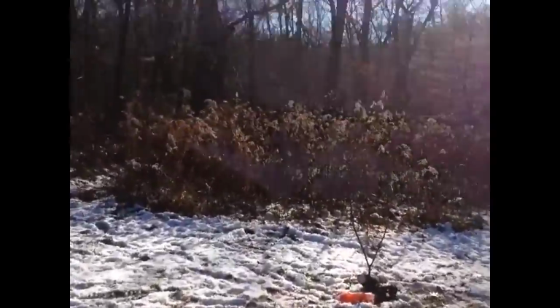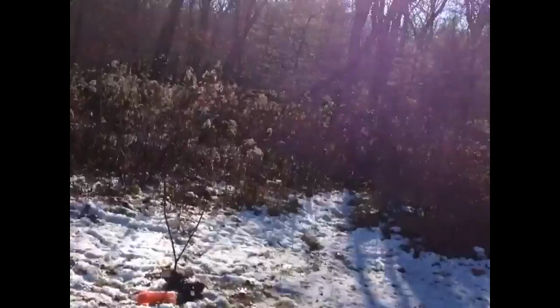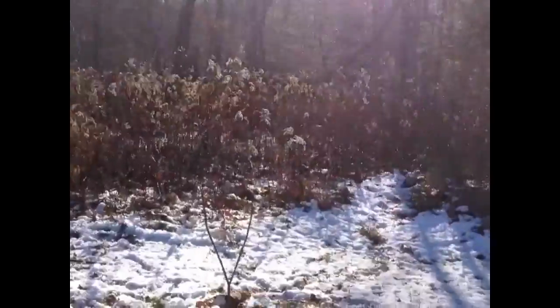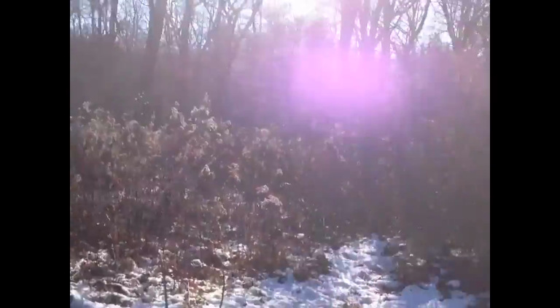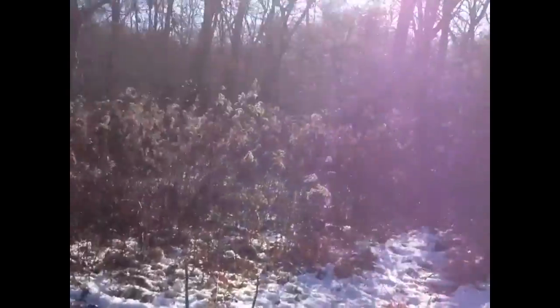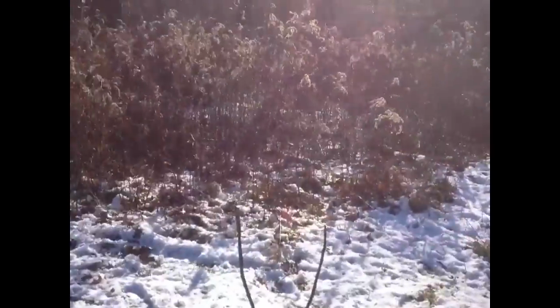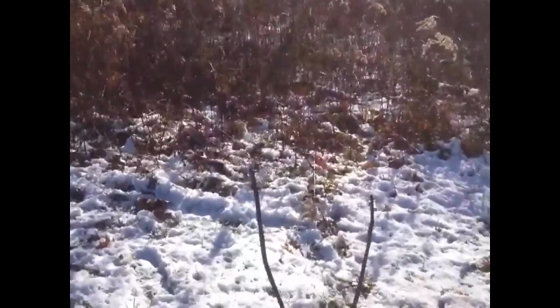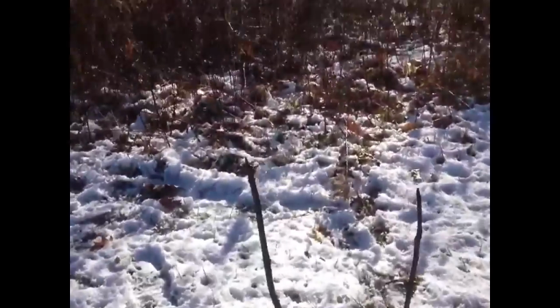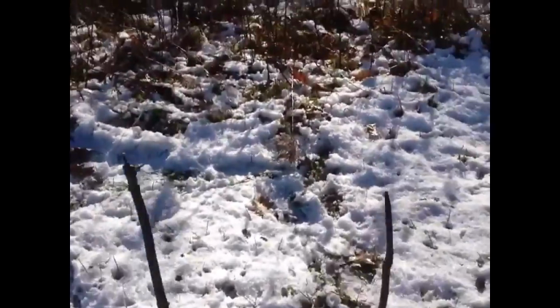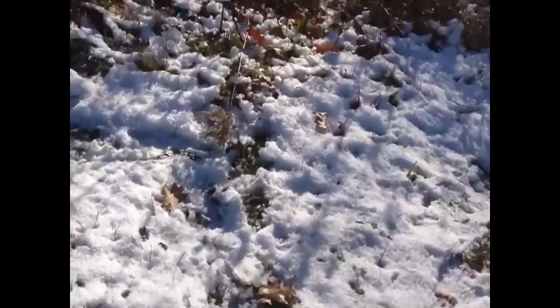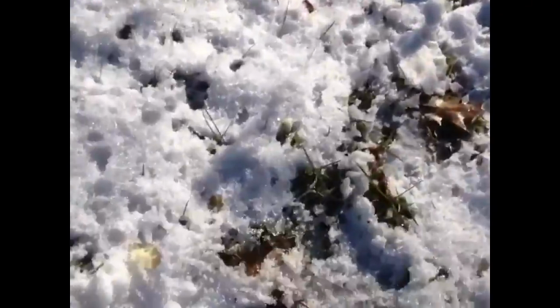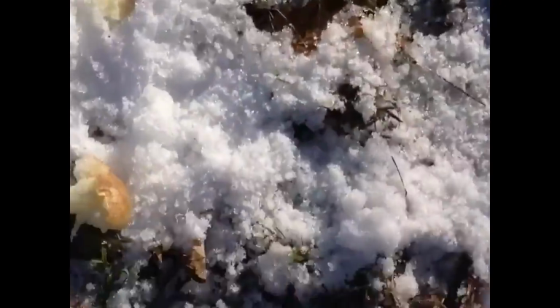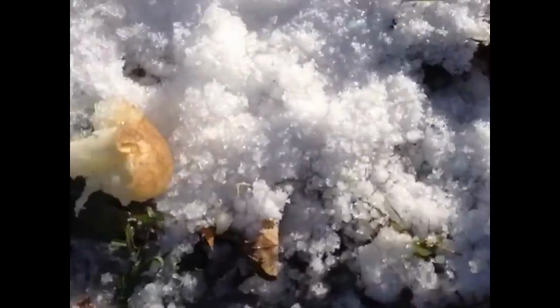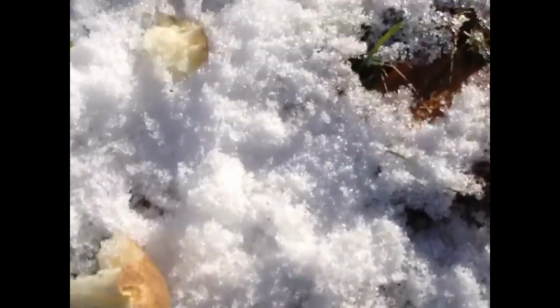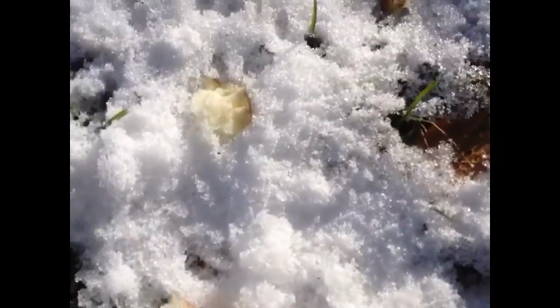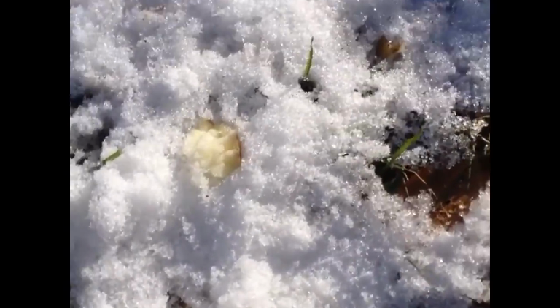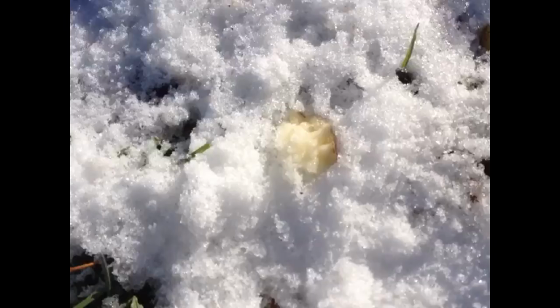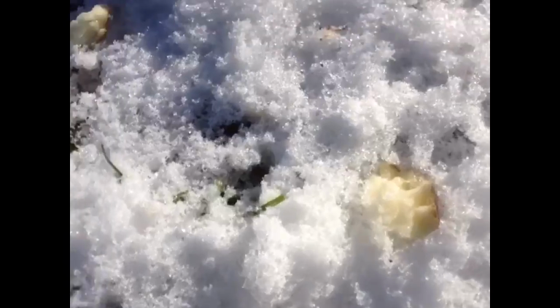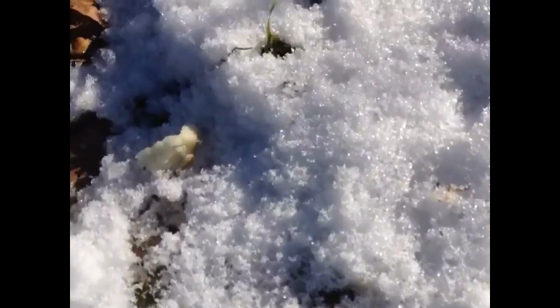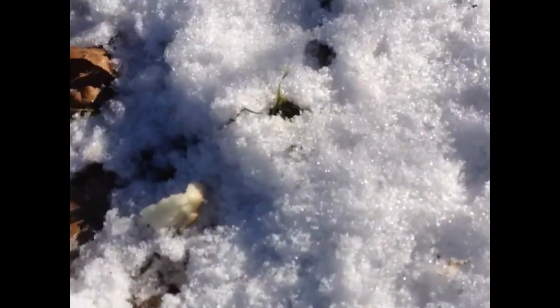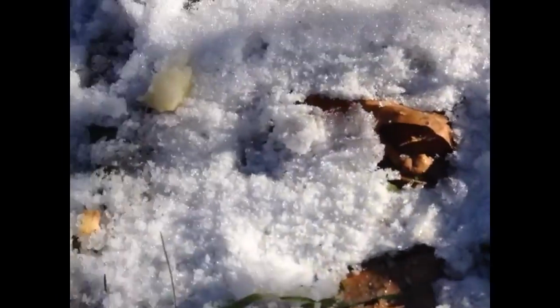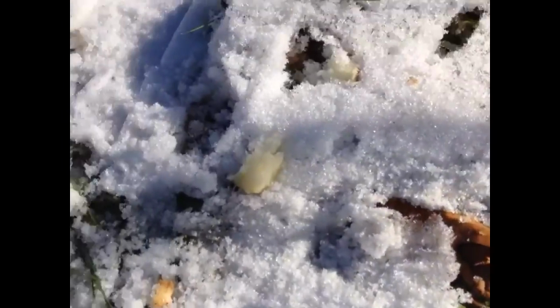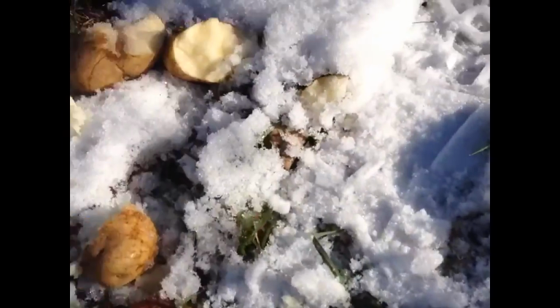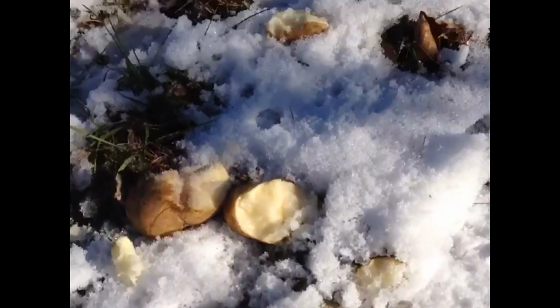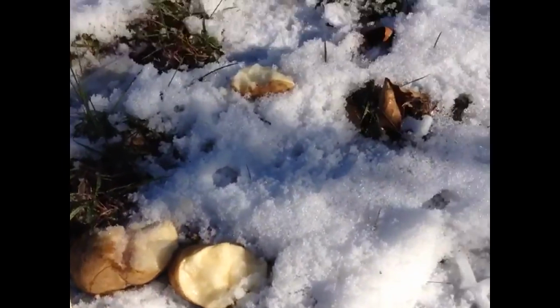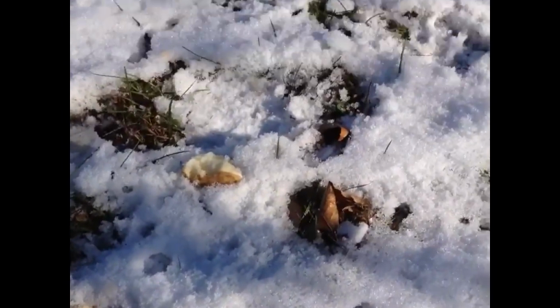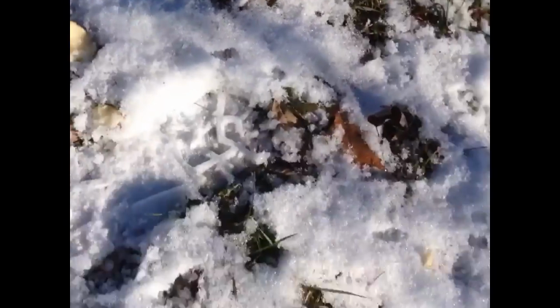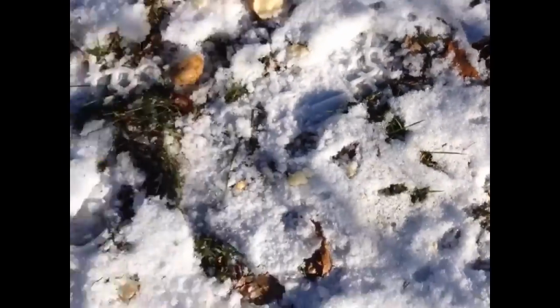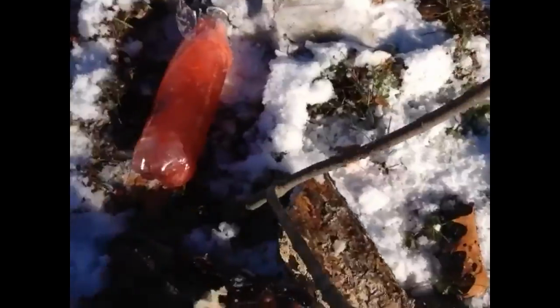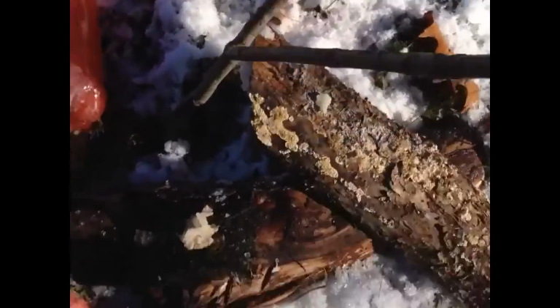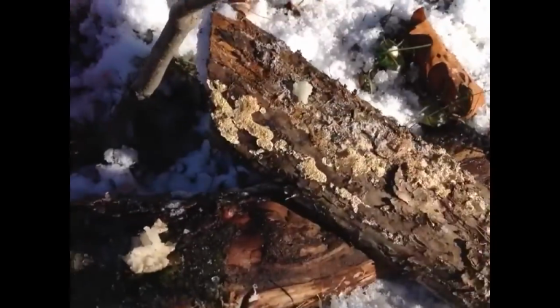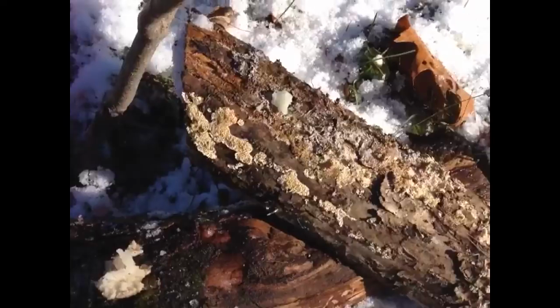That is way more fun than — look. Piece of potato, piece of potatoes, more potatoes, more potato.